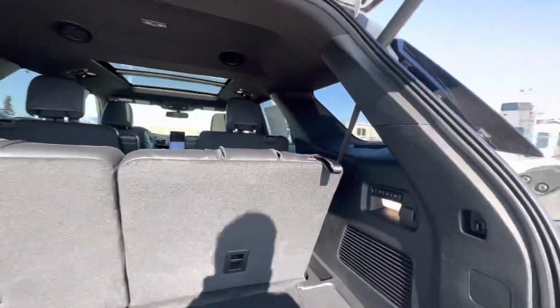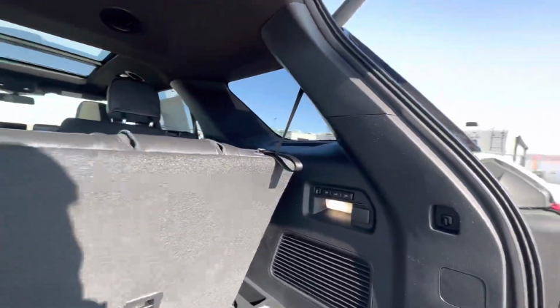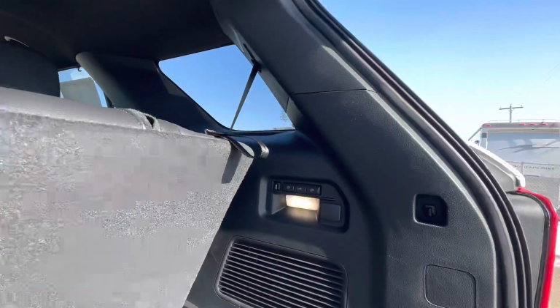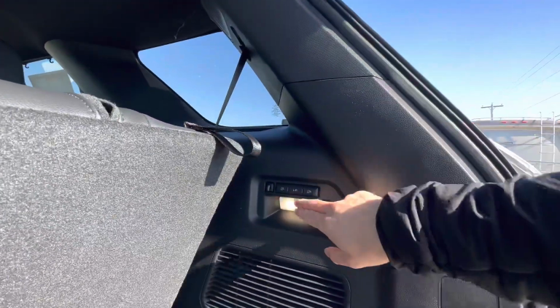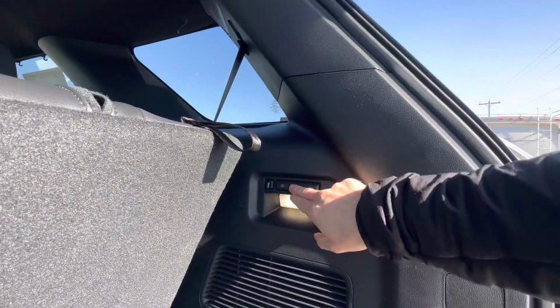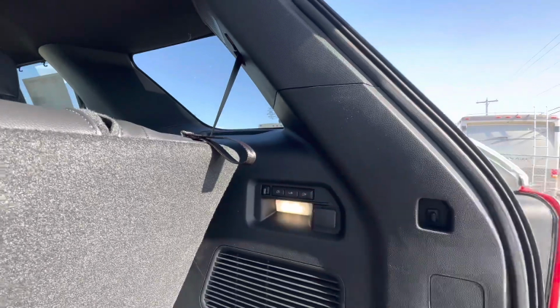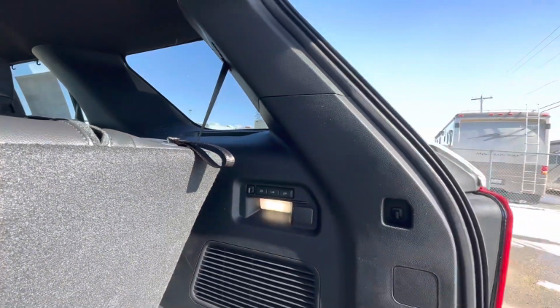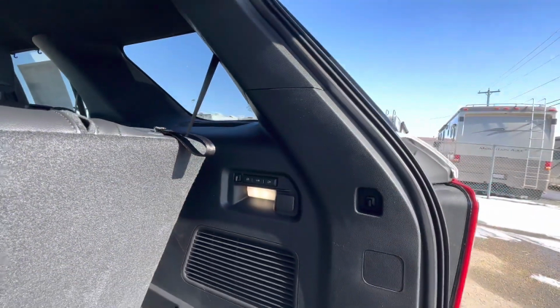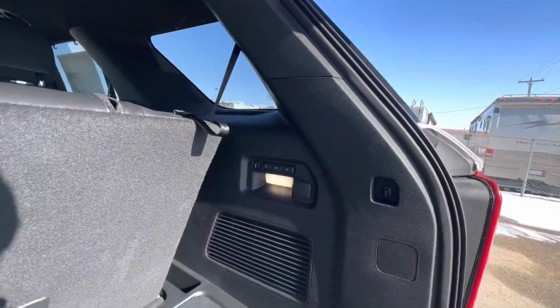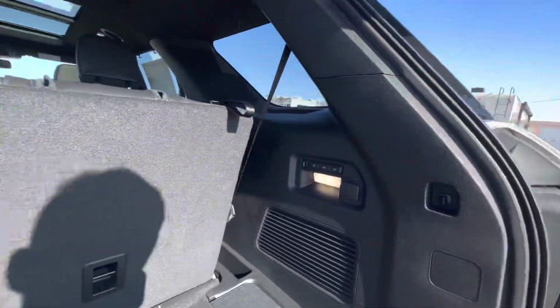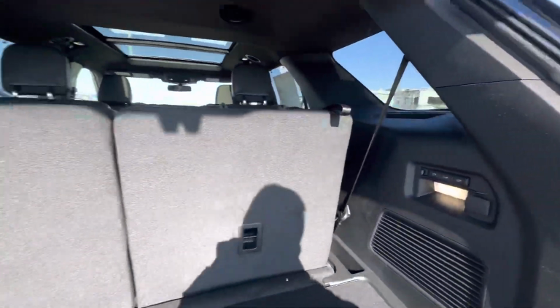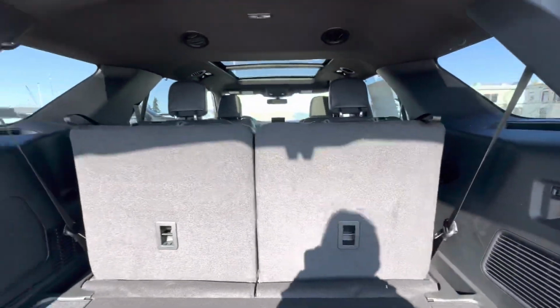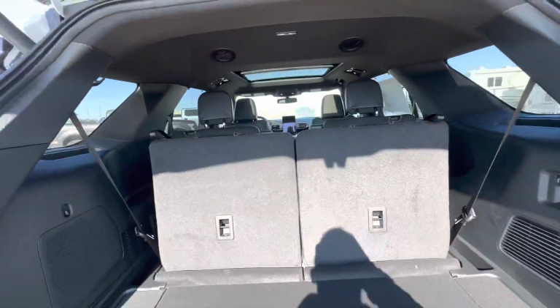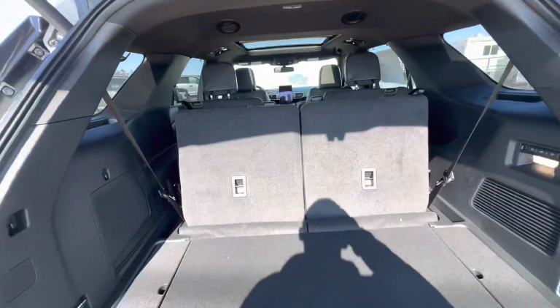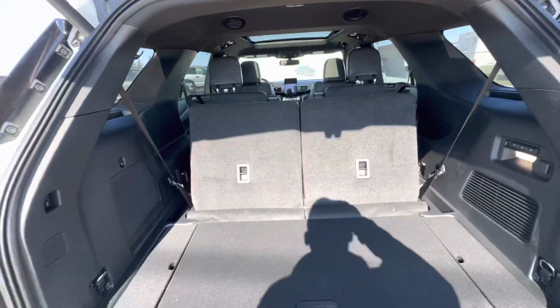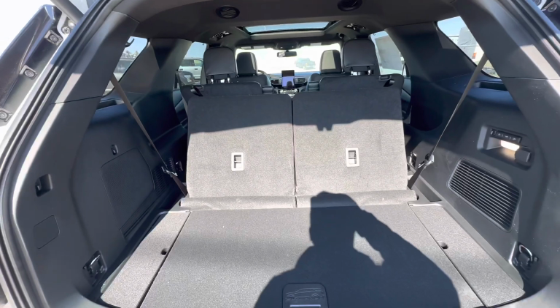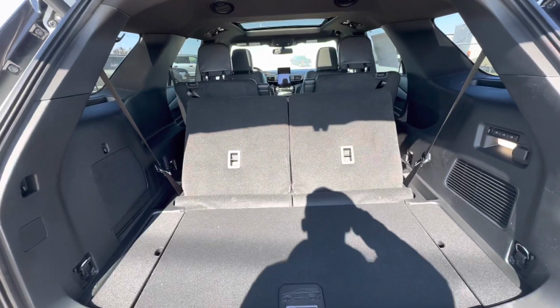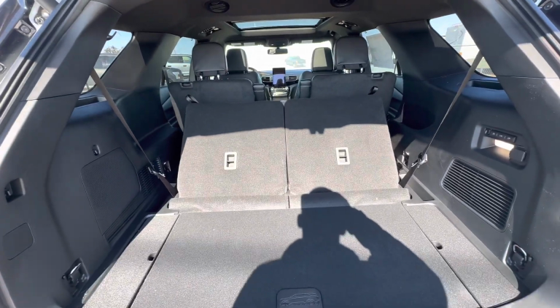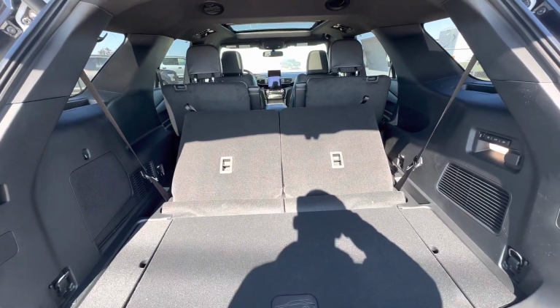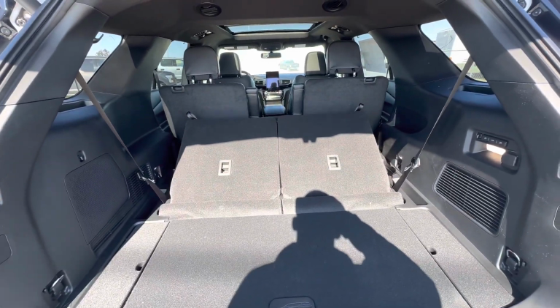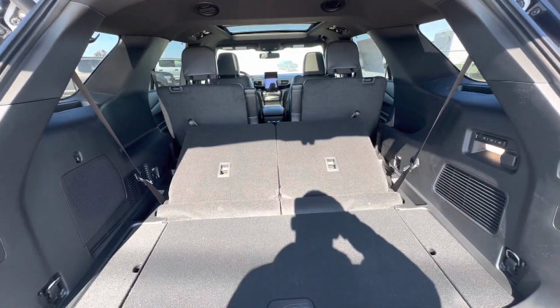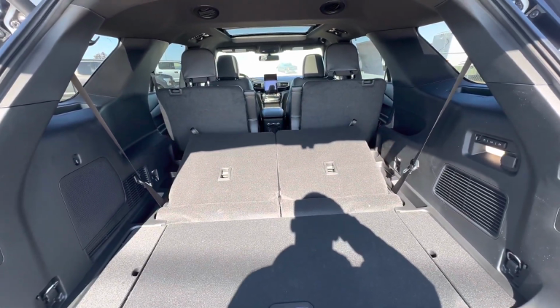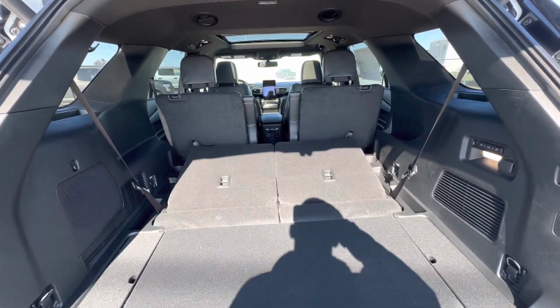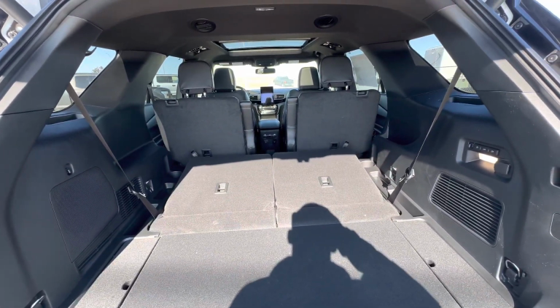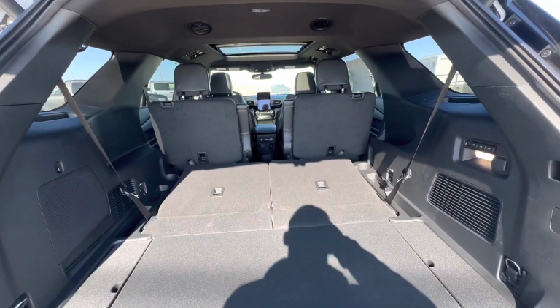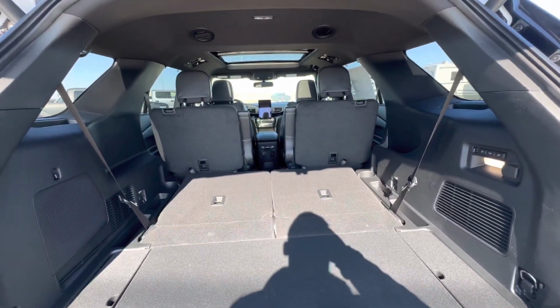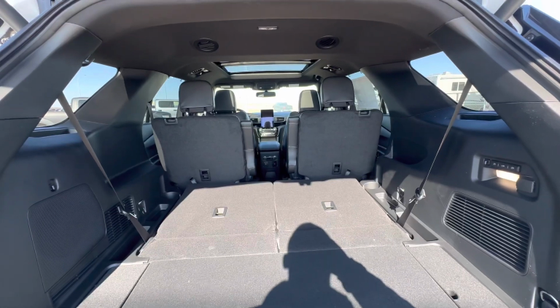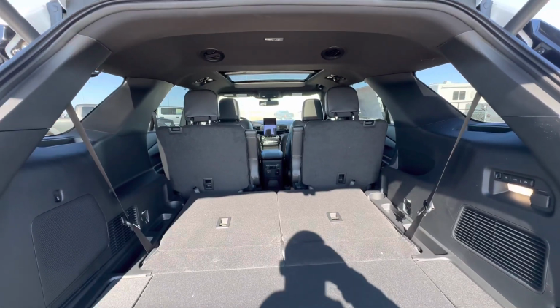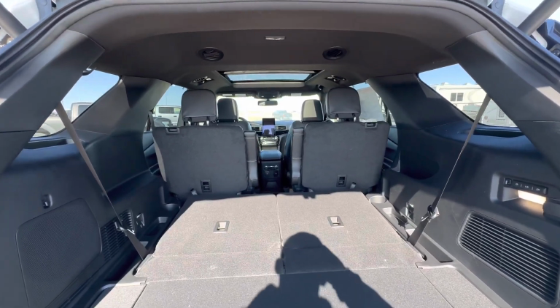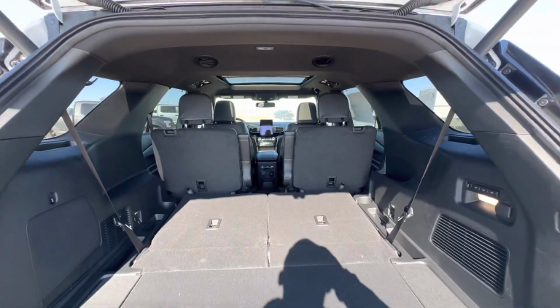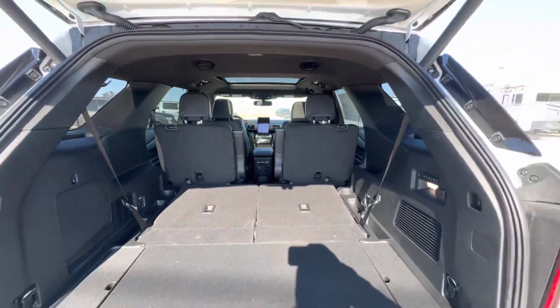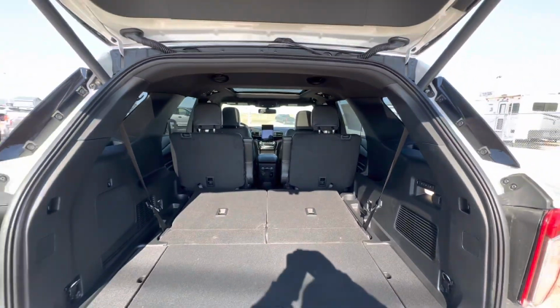As we pop the tailgate, you'll notice that this vehicle is quite similar to the other in the sense that we have the capability of folding either the left, the right, or both of our third-row seats at the same time. Tons of storage there, and a quick look at those captain's chairs in the middle.